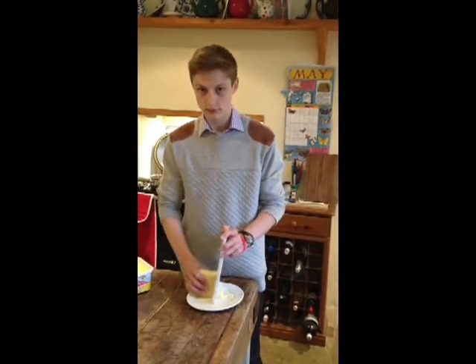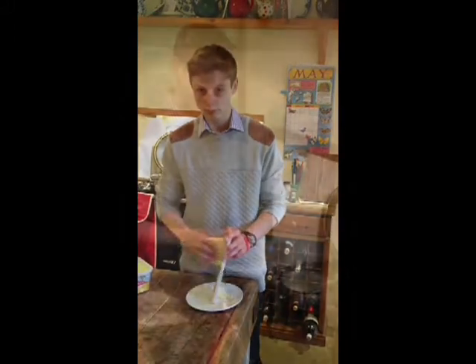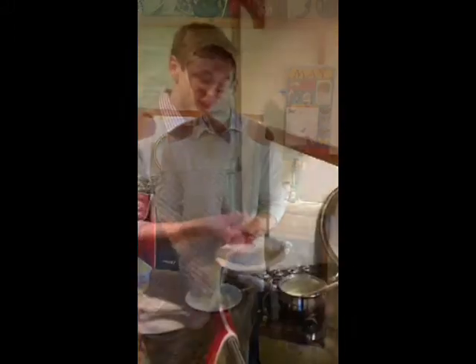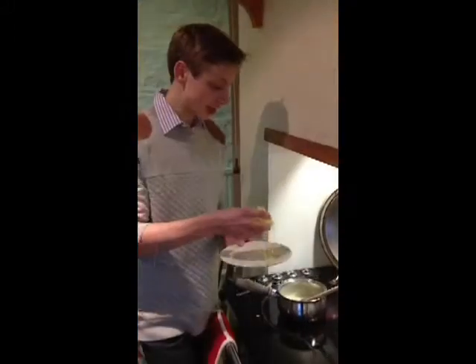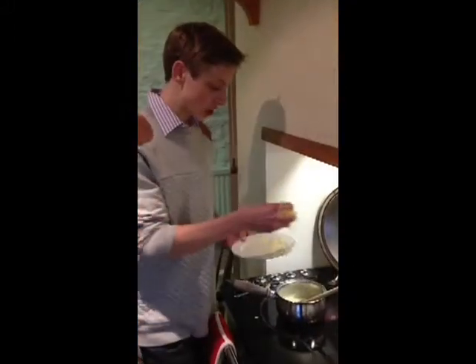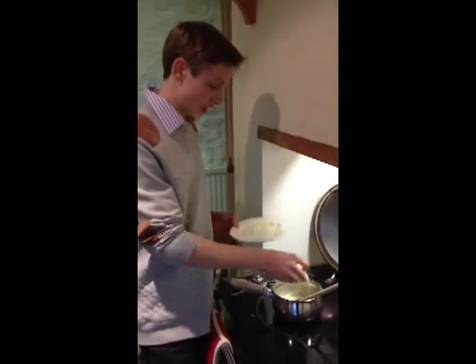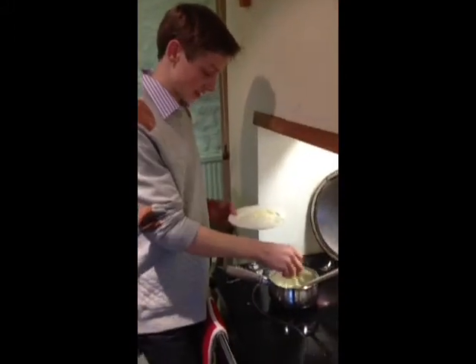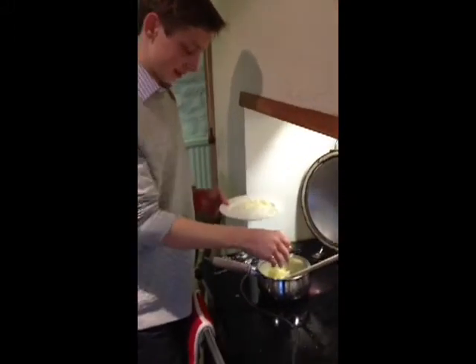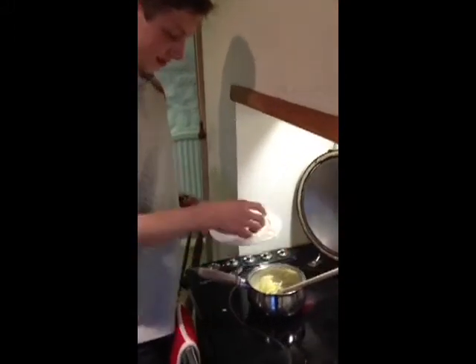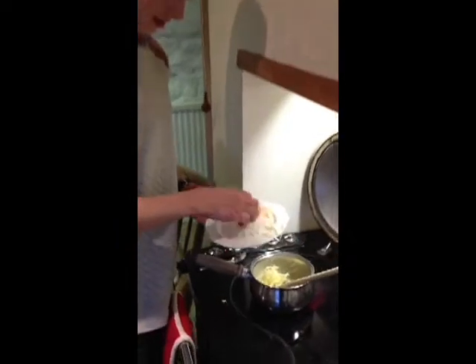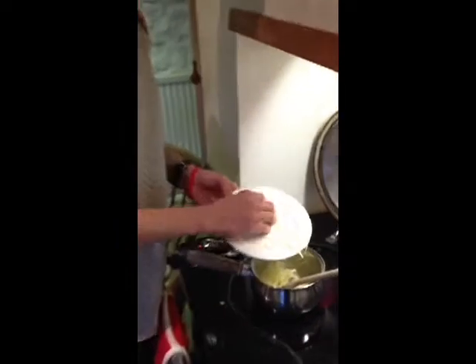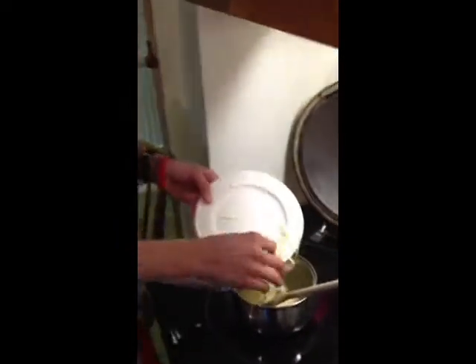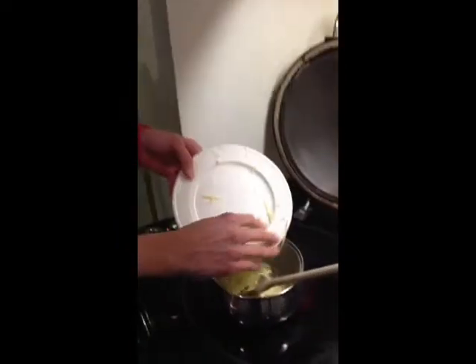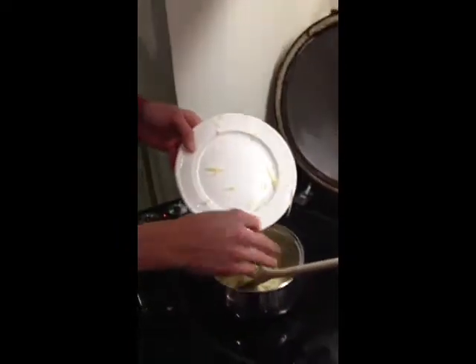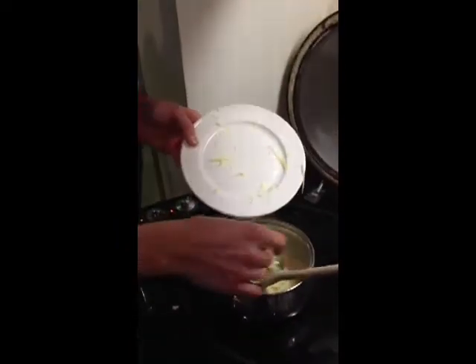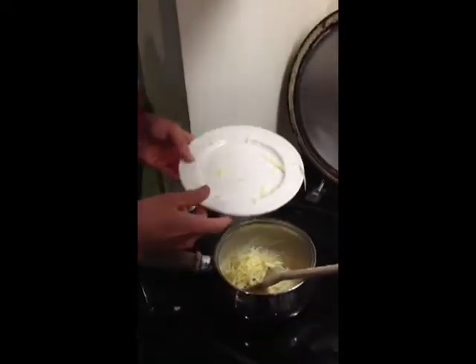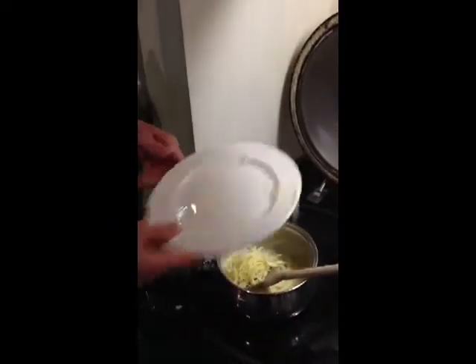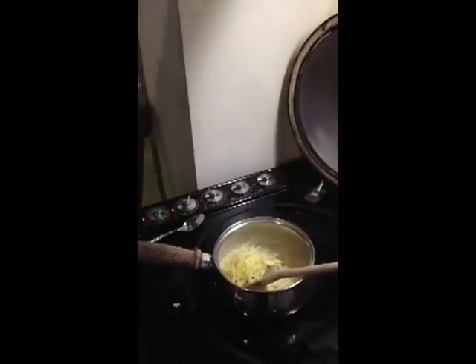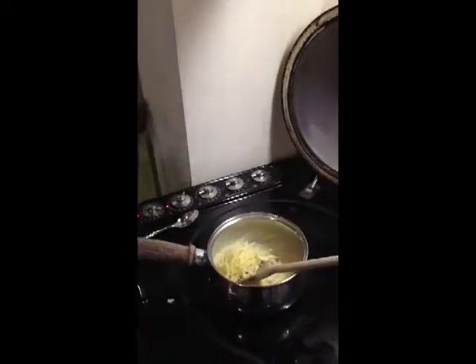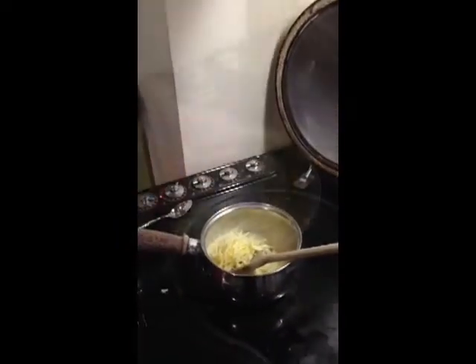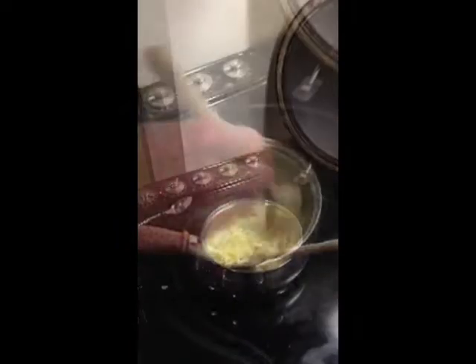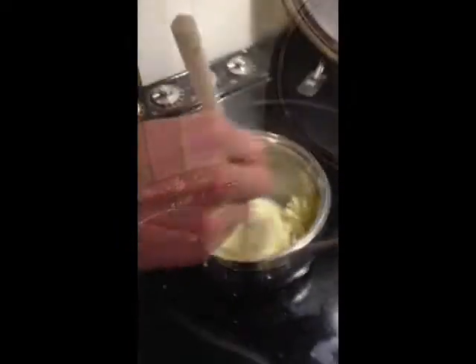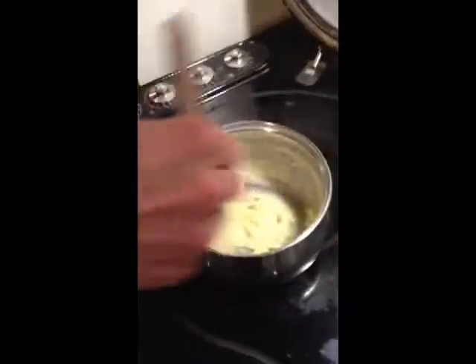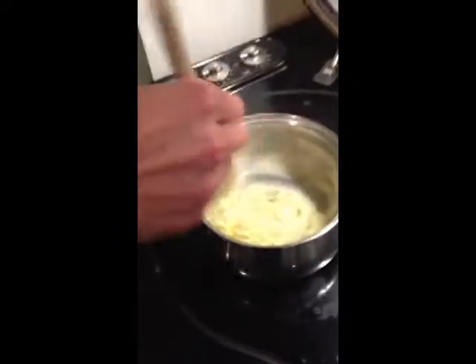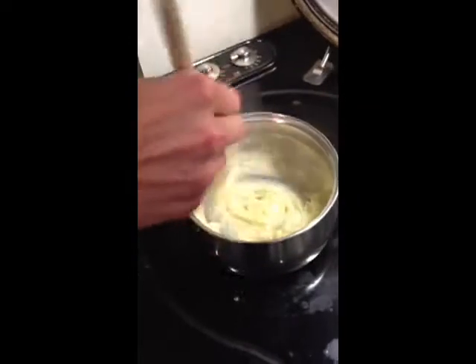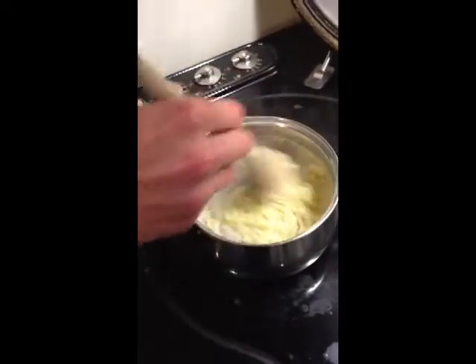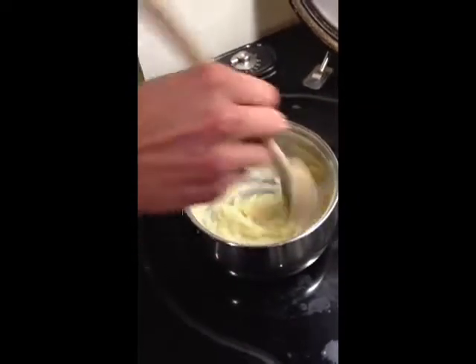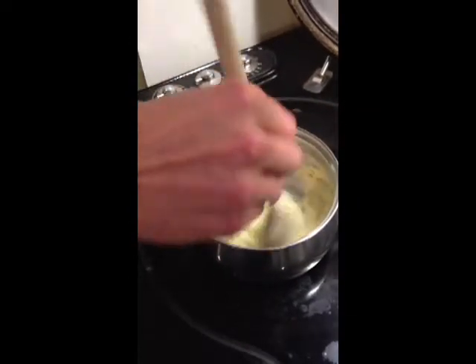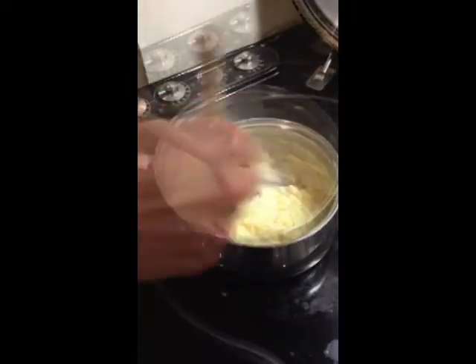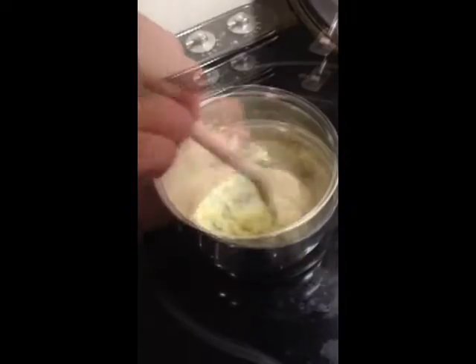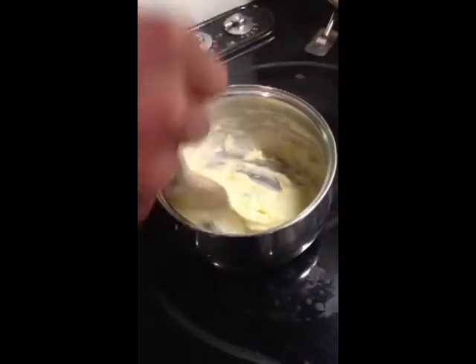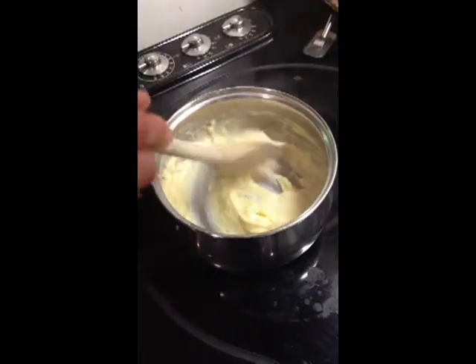Next, we're adding the pre-grated cheese. Then stir in the cheese.